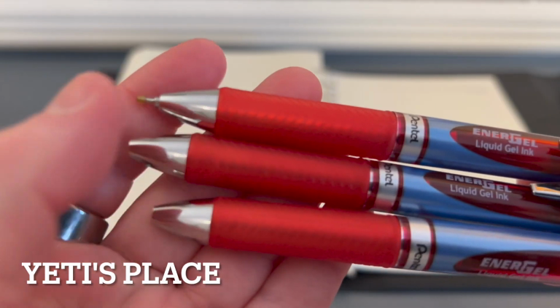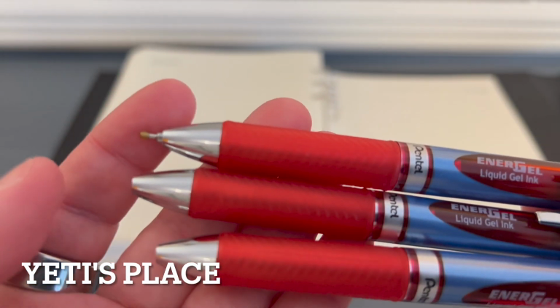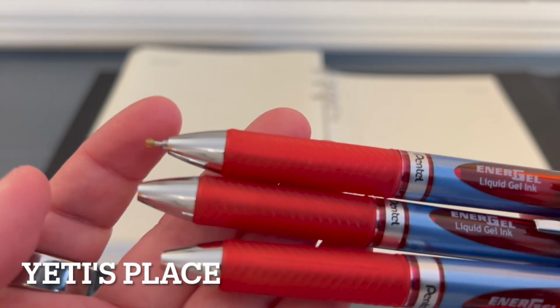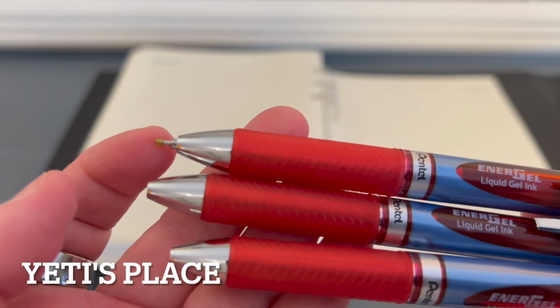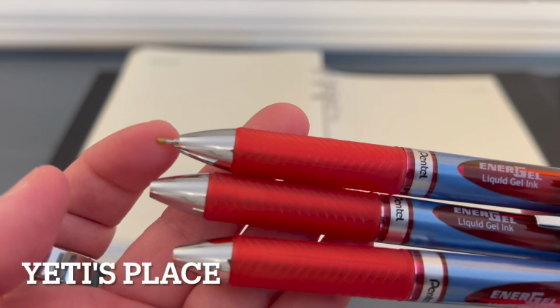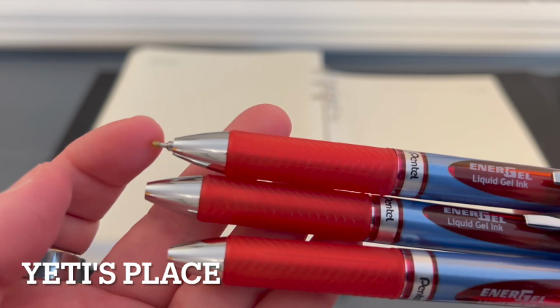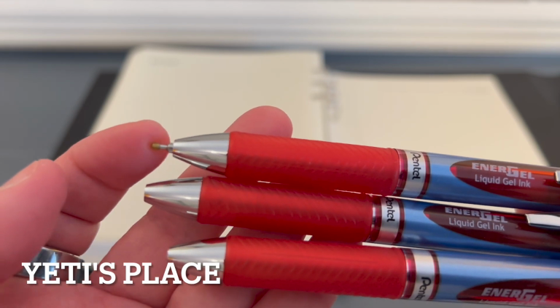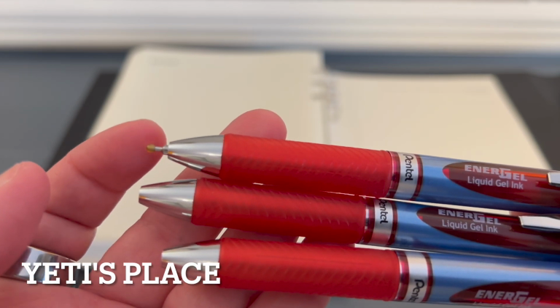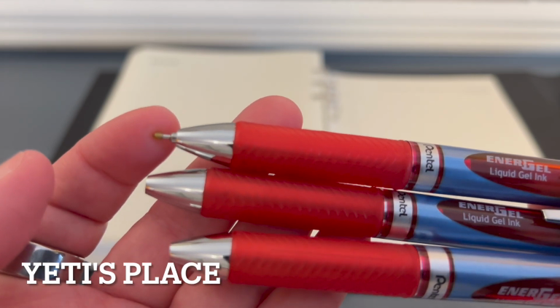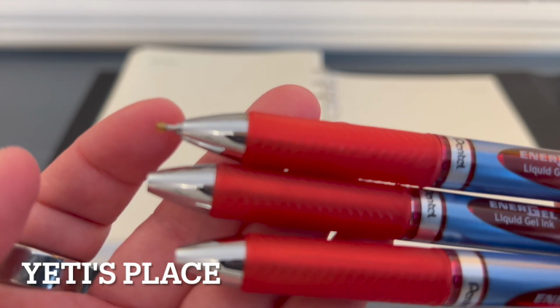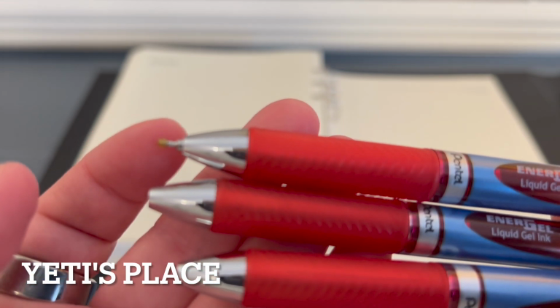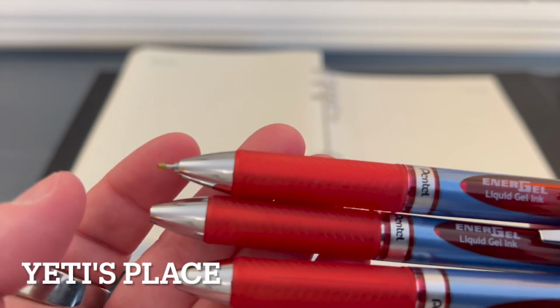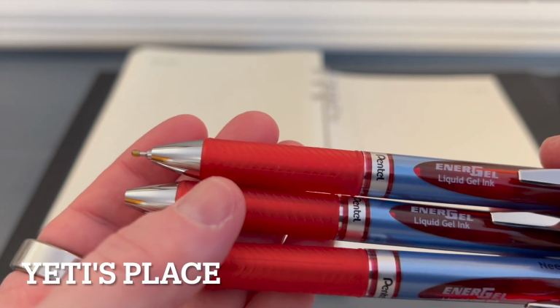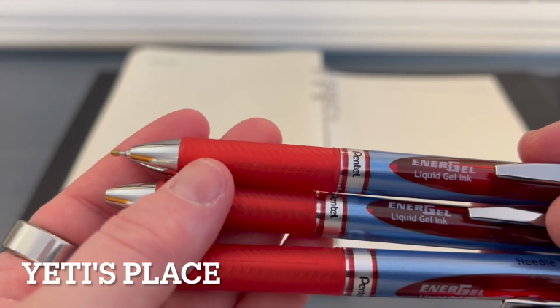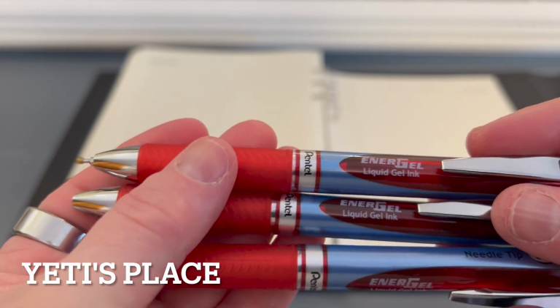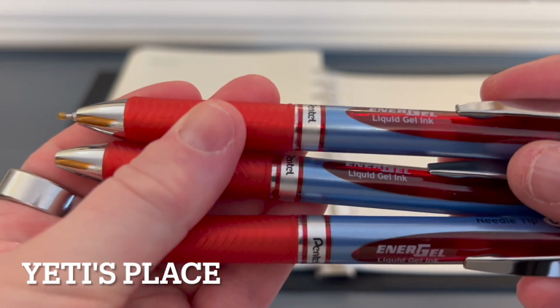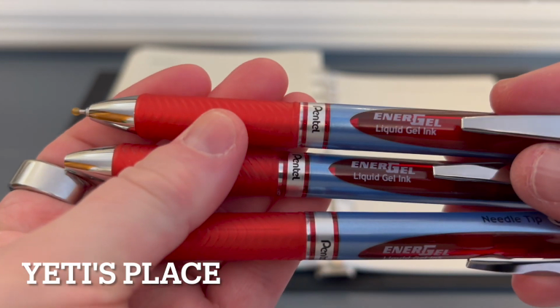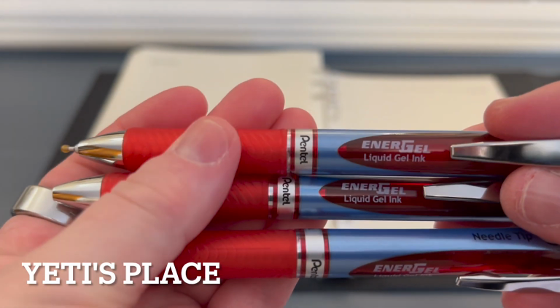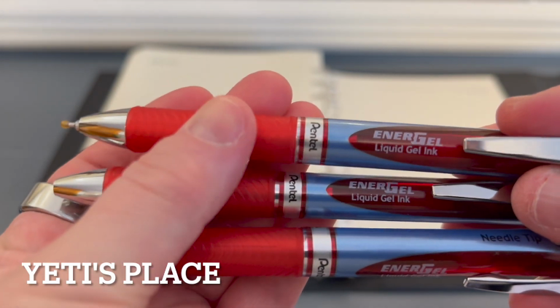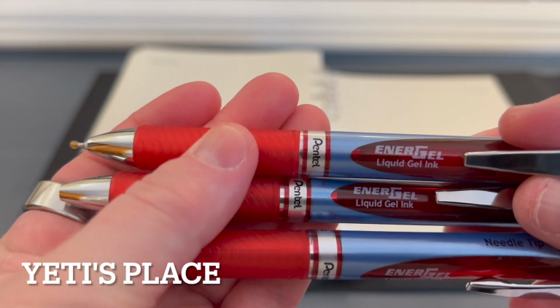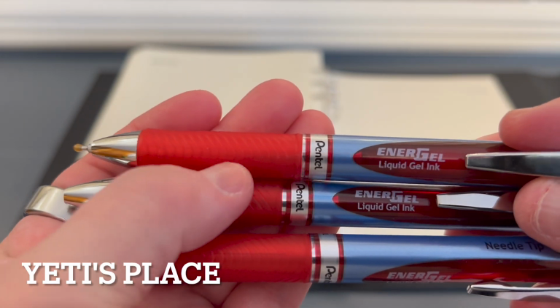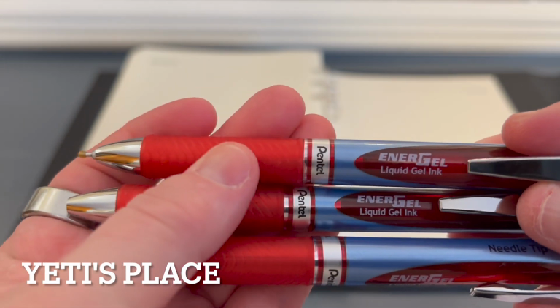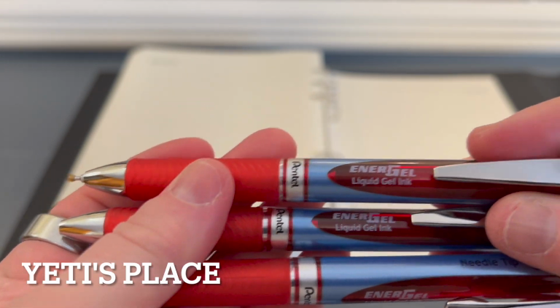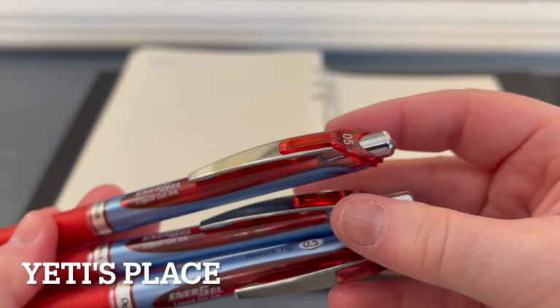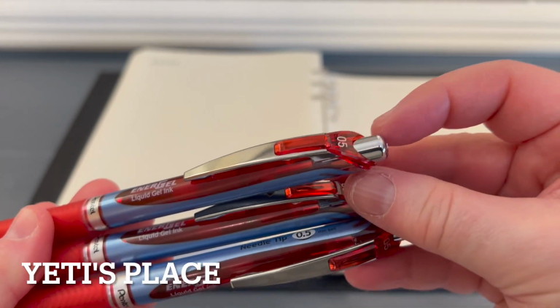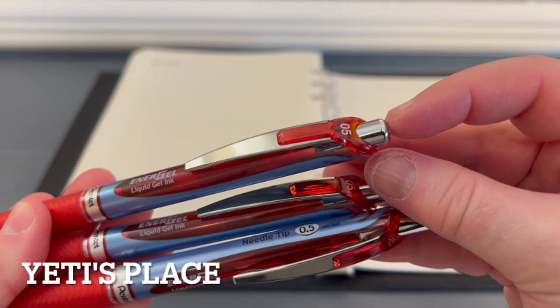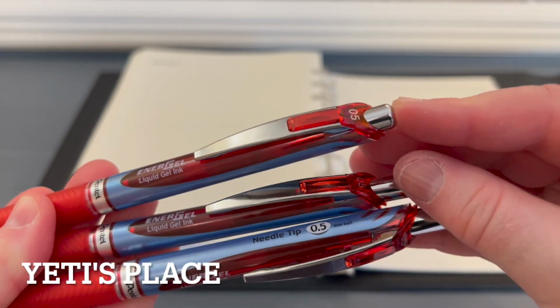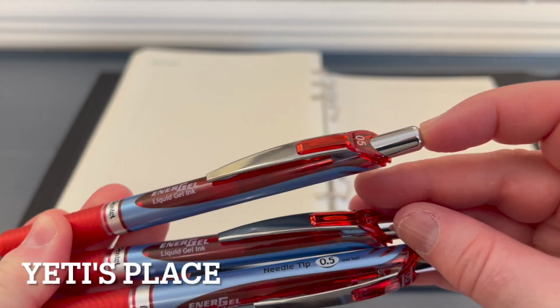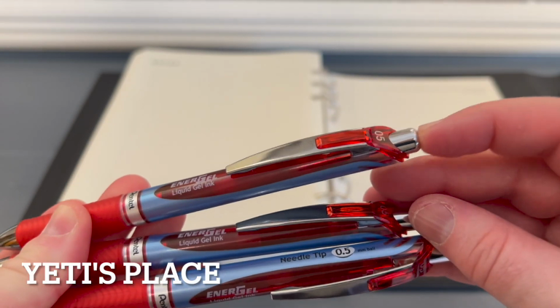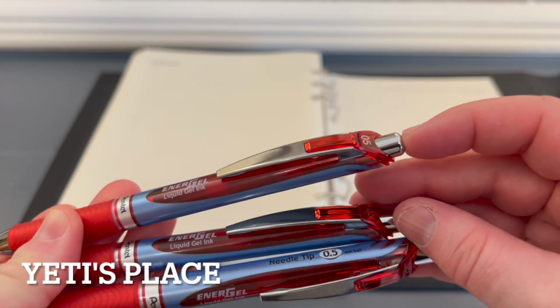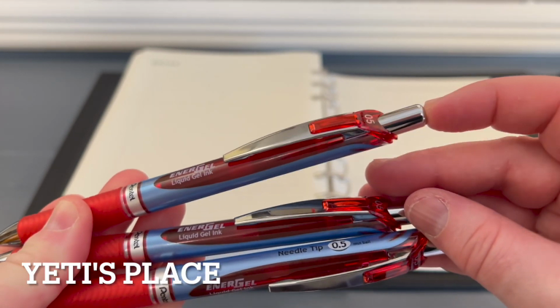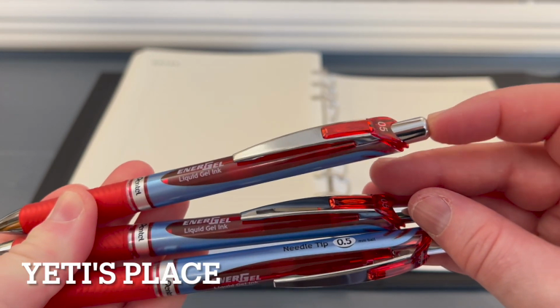When you first open them up, there will be a little glob right there to help prevent the ink from leaking out. It has a nice rubberized handle on it, along with an easy-to-use open-close mechanism.